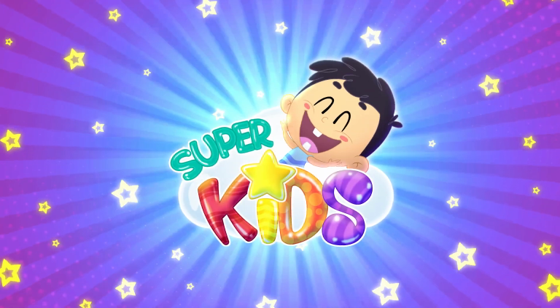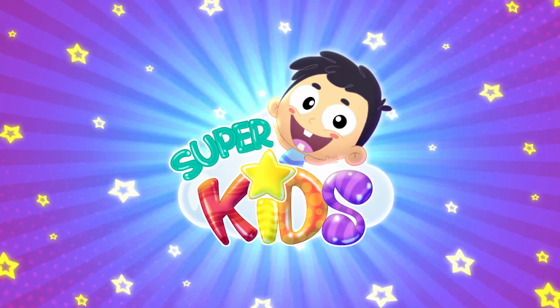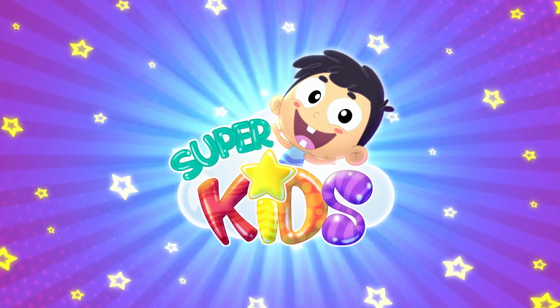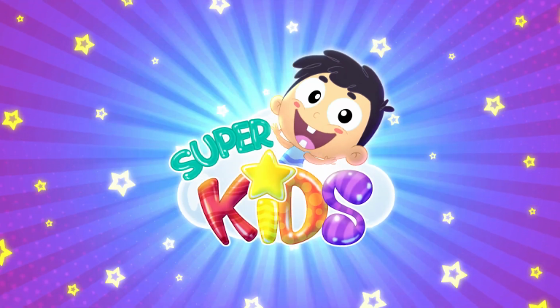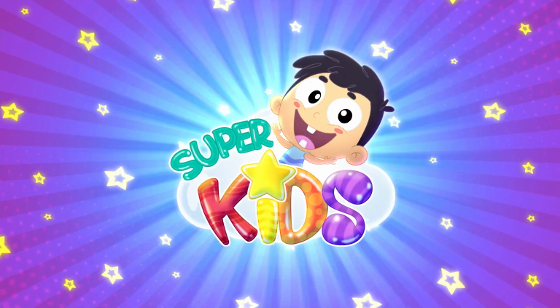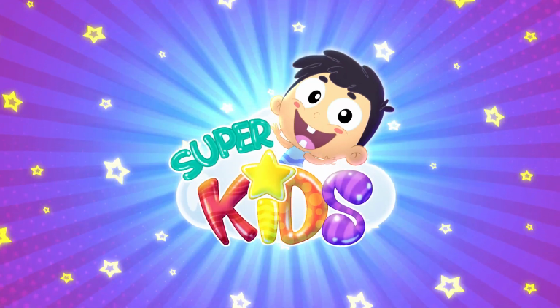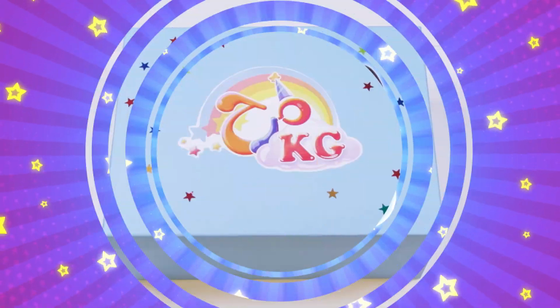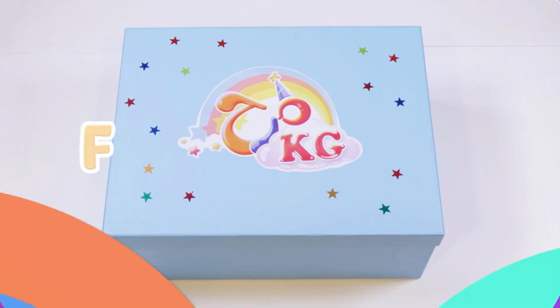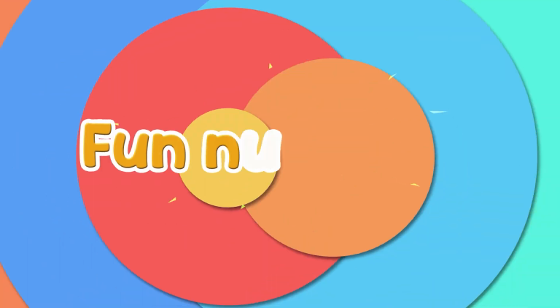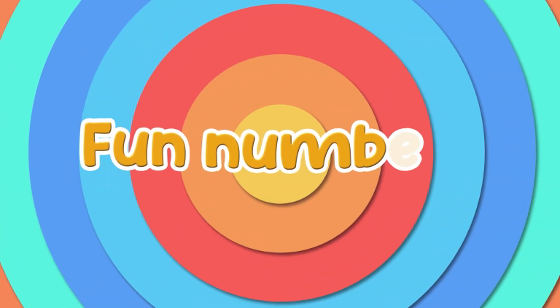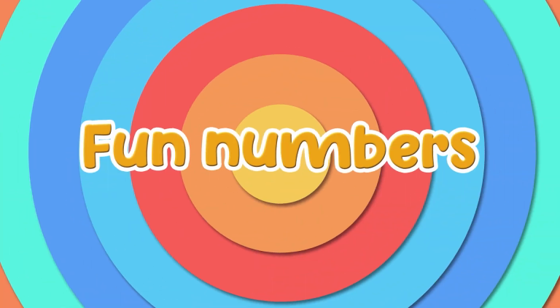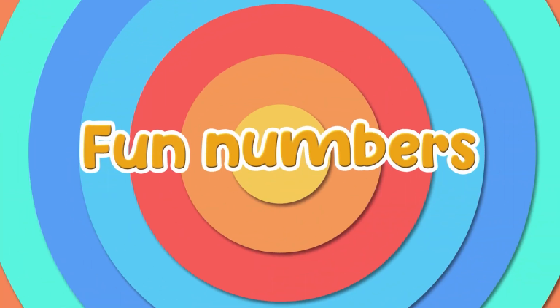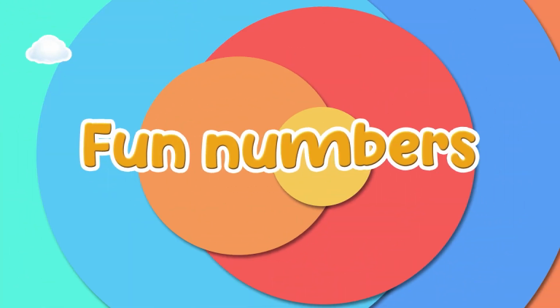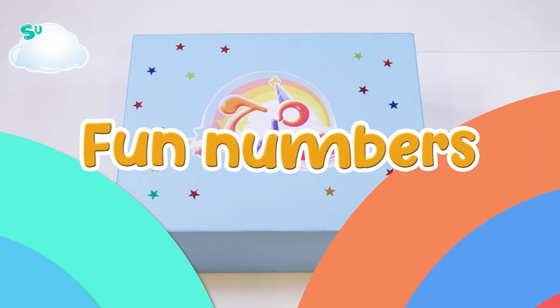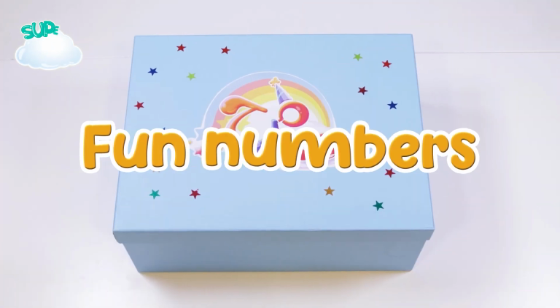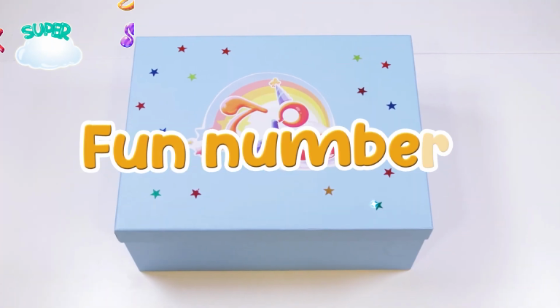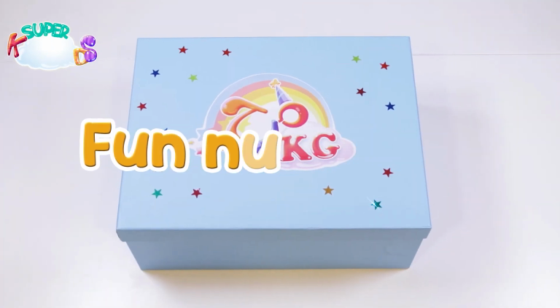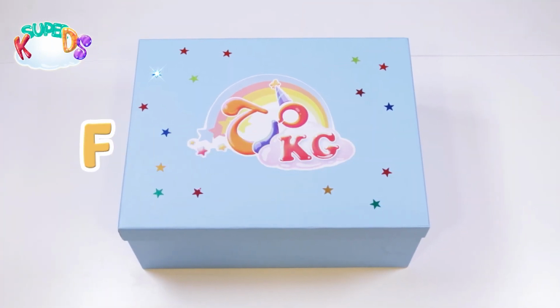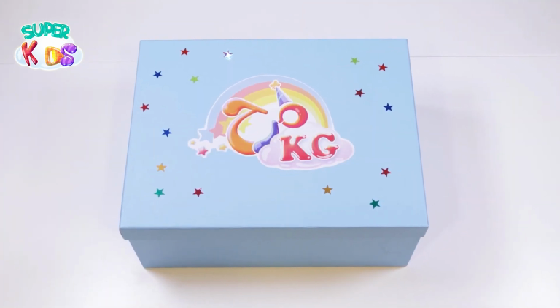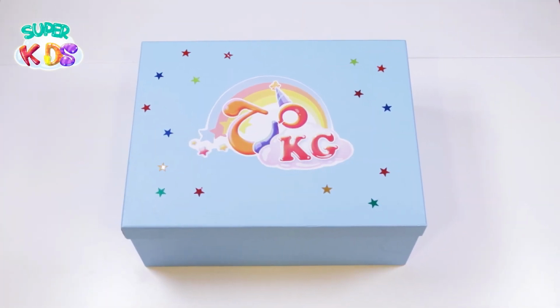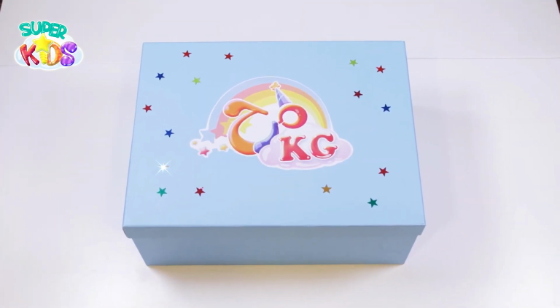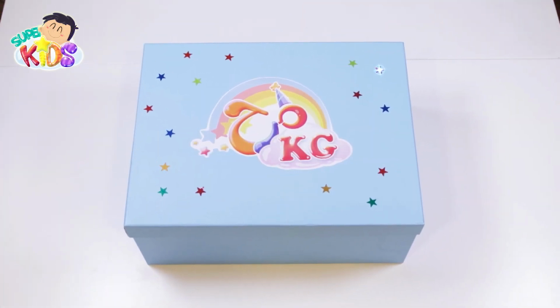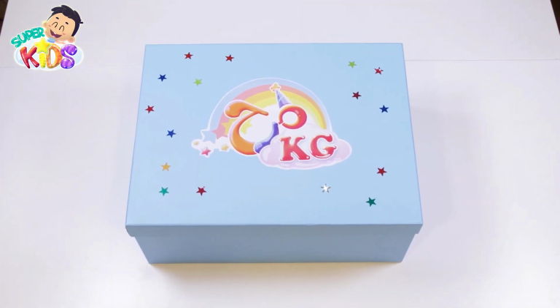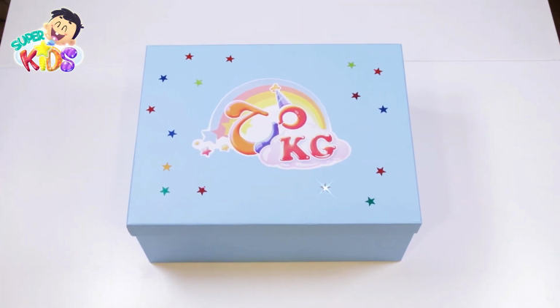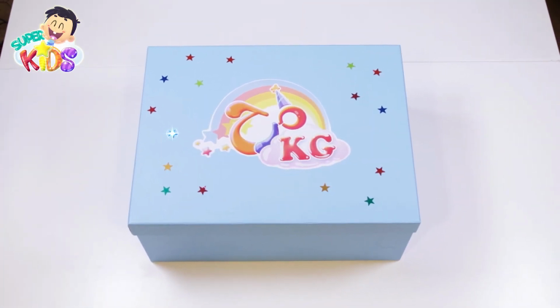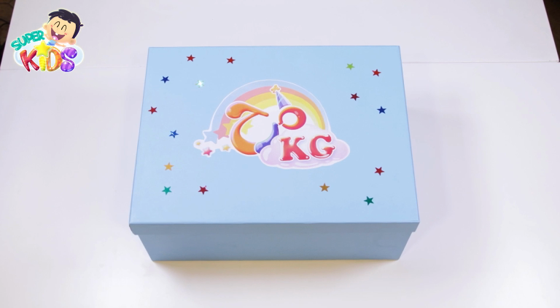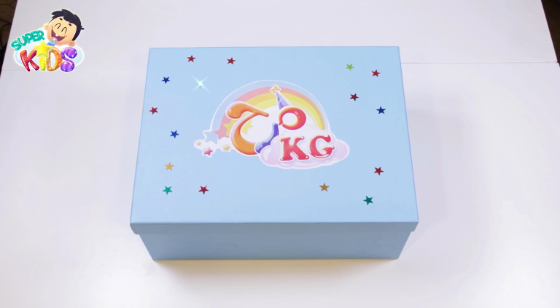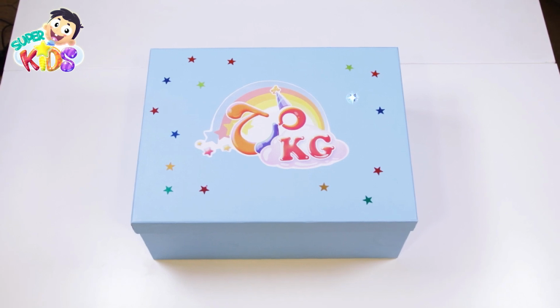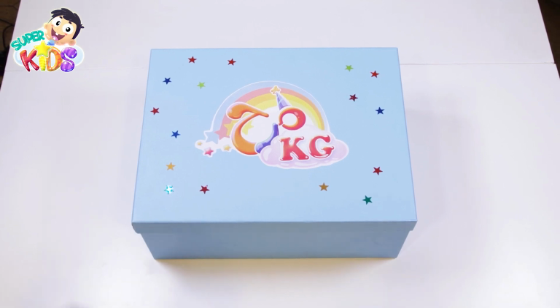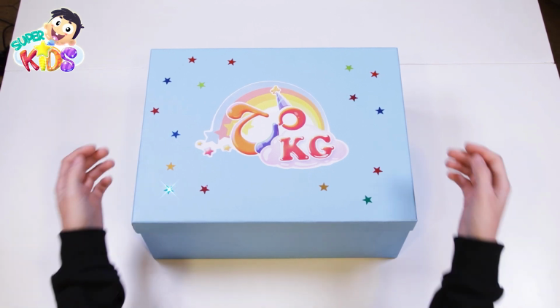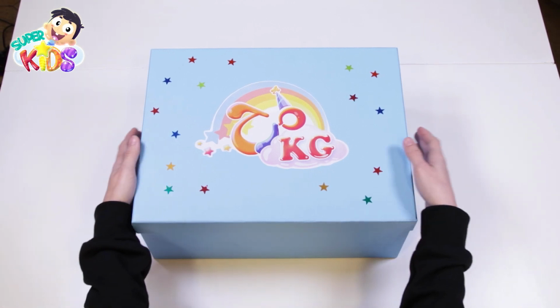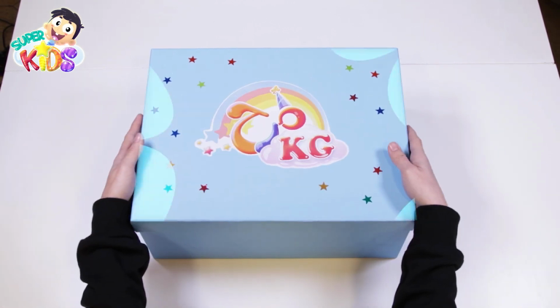Super kids! Fun numbers! Hello, my friends! Let's see what's in our box today.